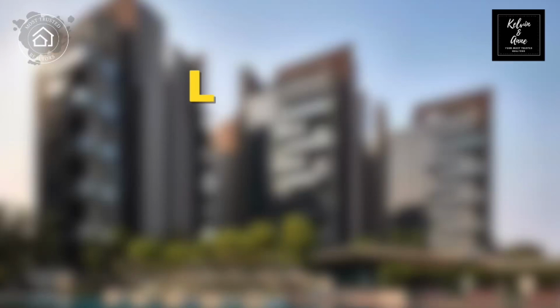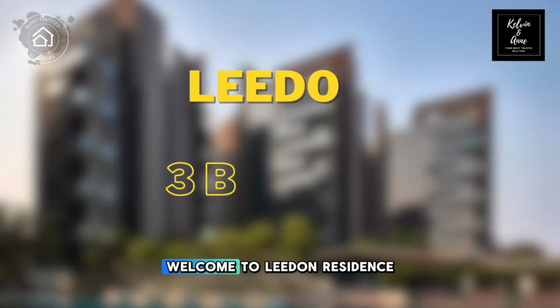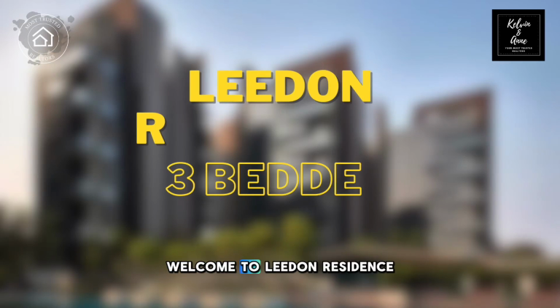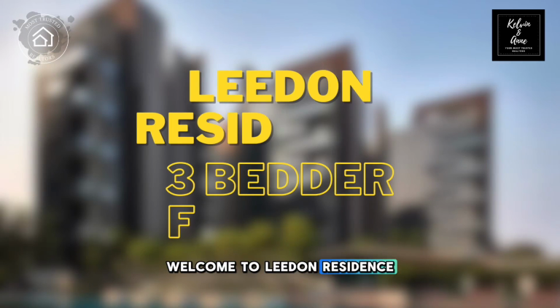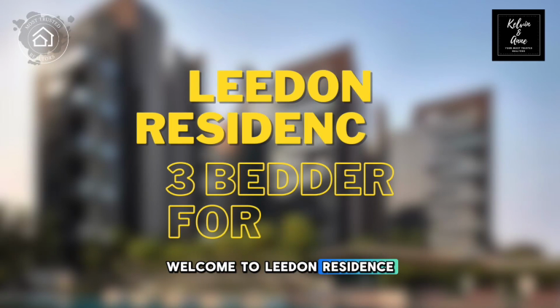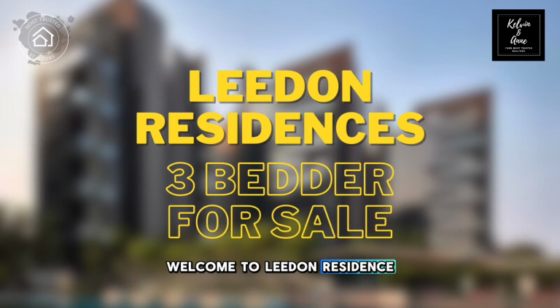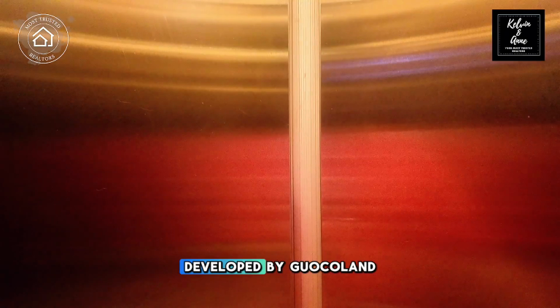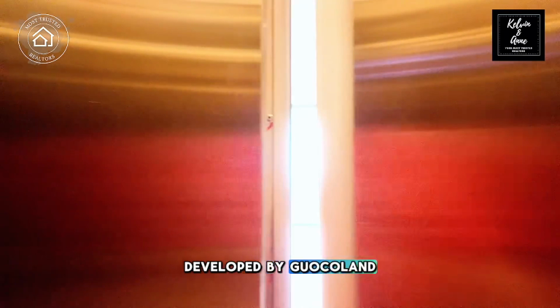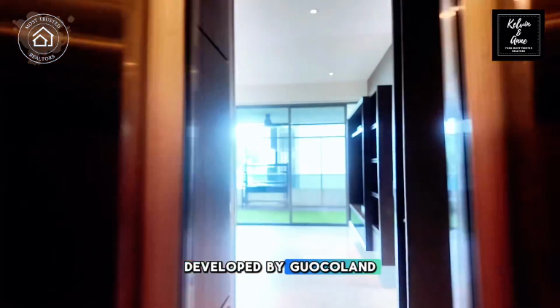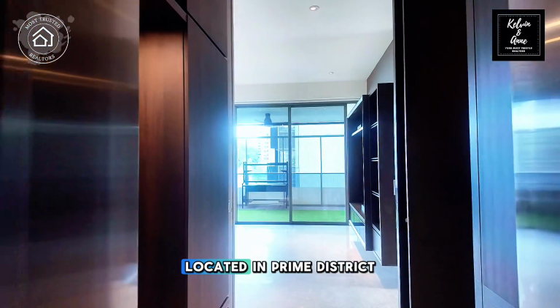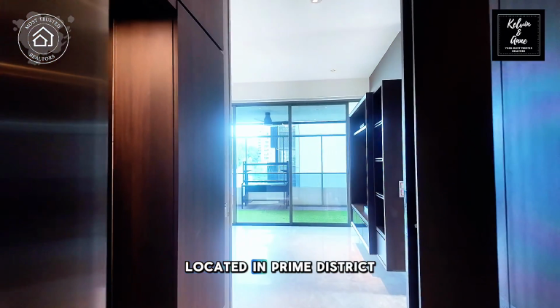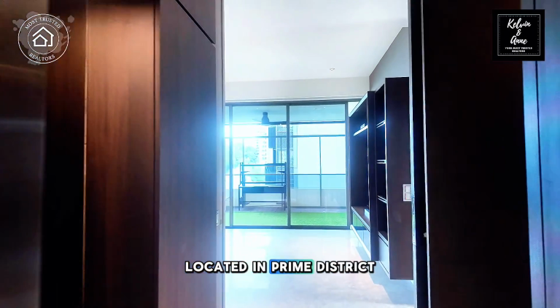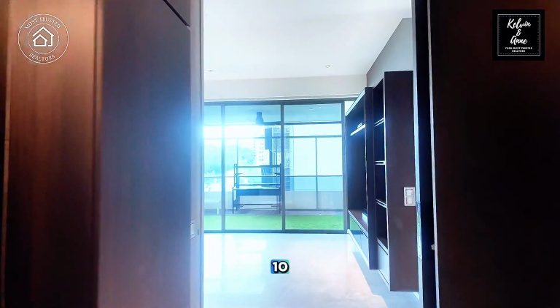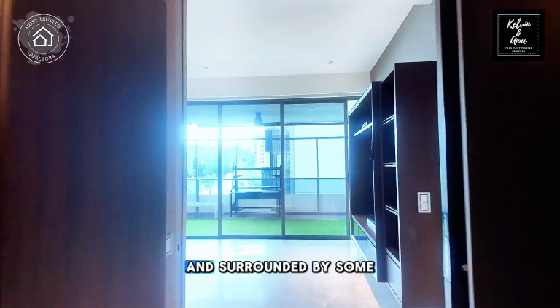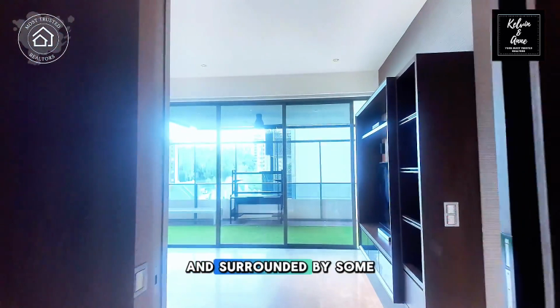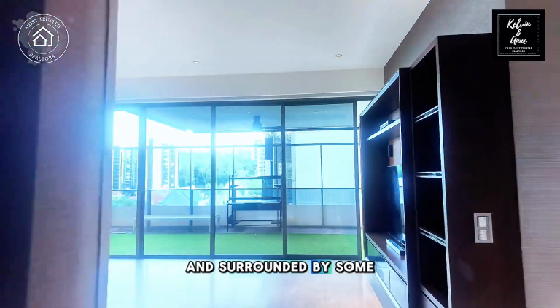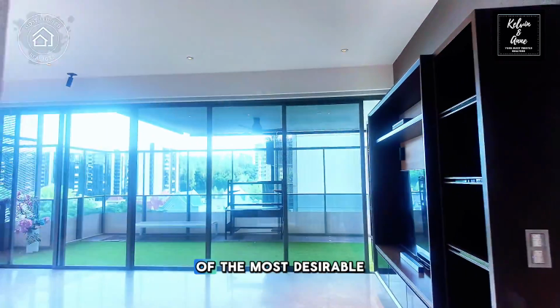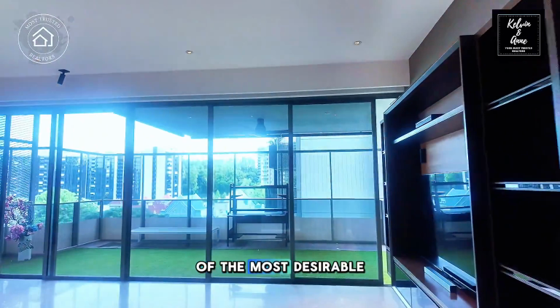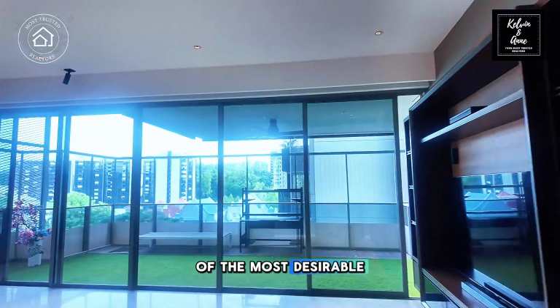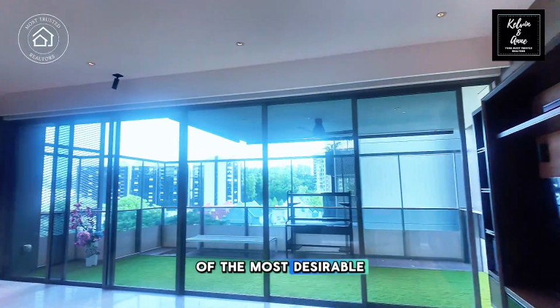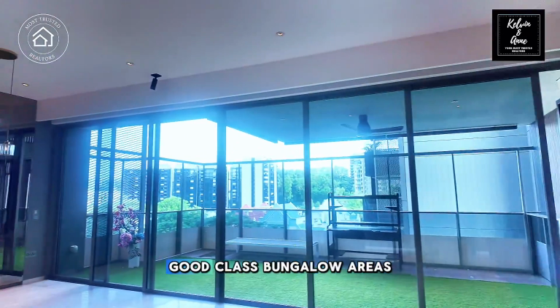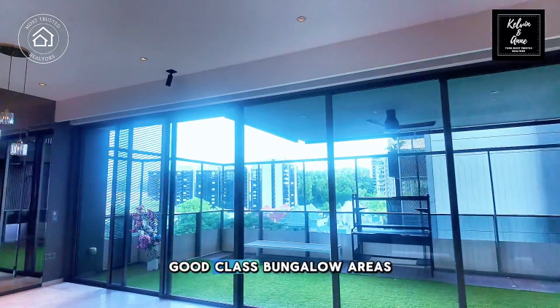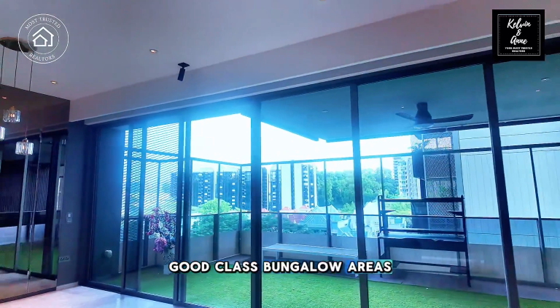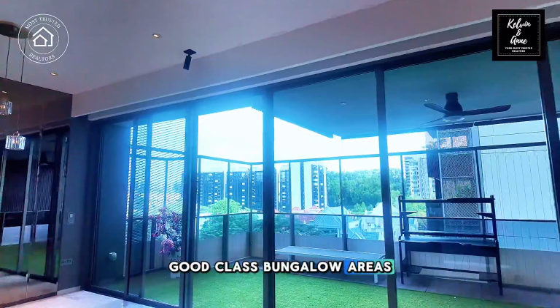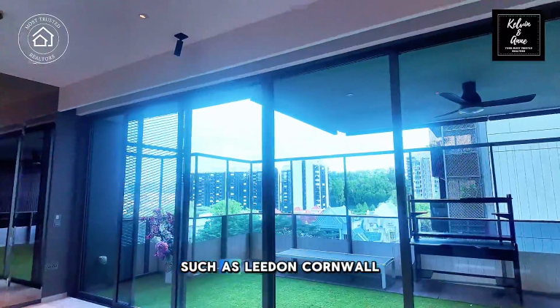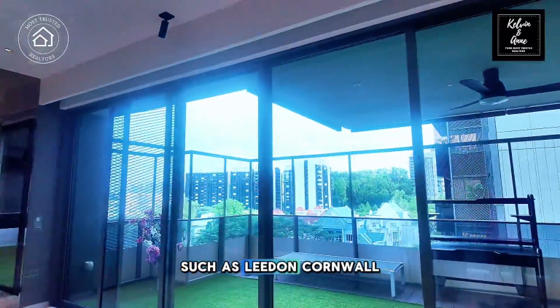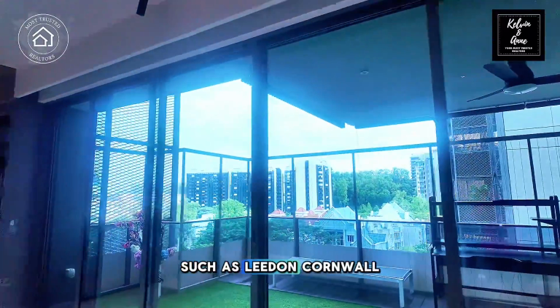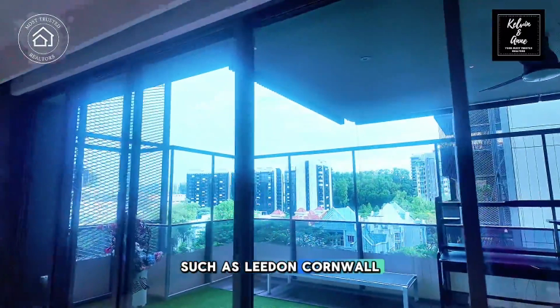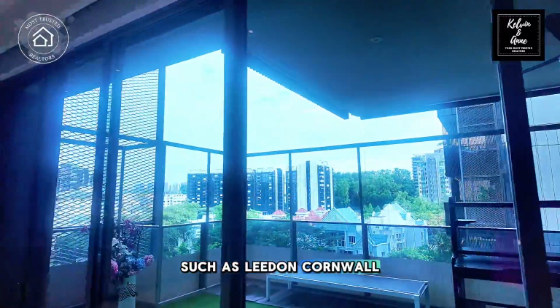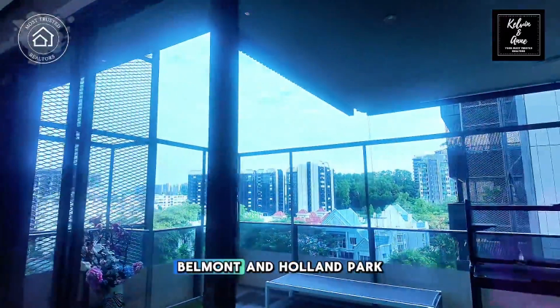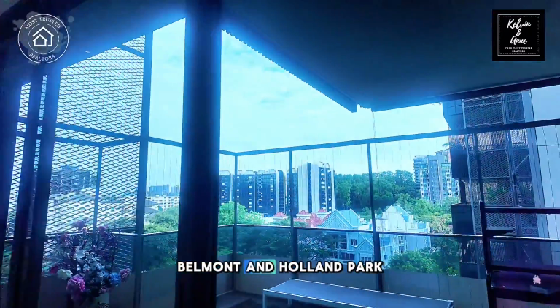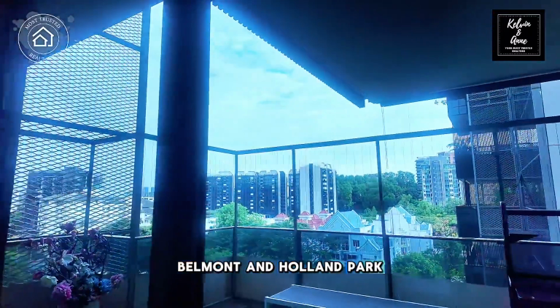Welcome to Leiden Residence, developed by Guaco Land, located in Prime District 10 and surrounded by some of the most desirable good-class bungalow areas such as Leiden, Cornwall, Belmont and Holland Park.